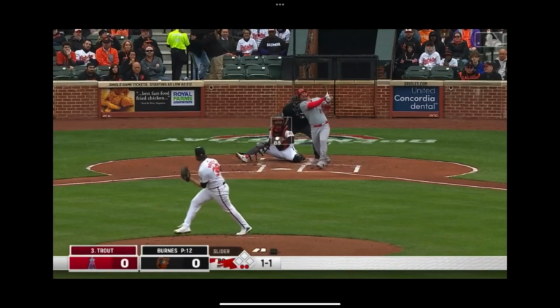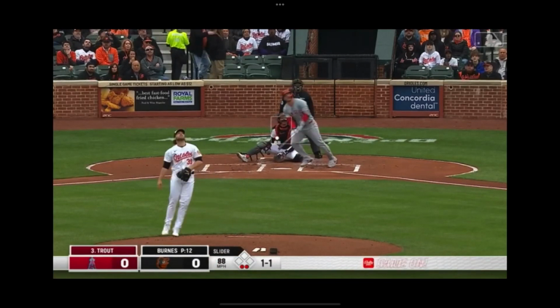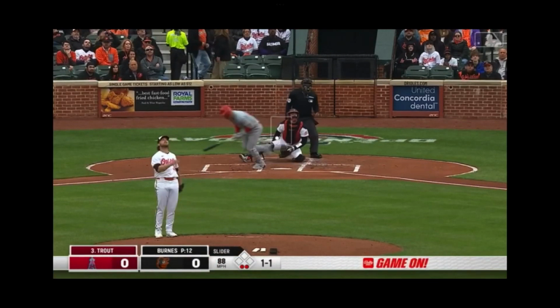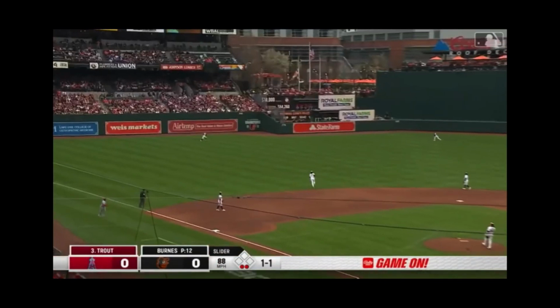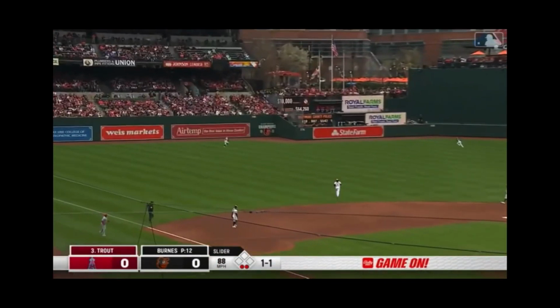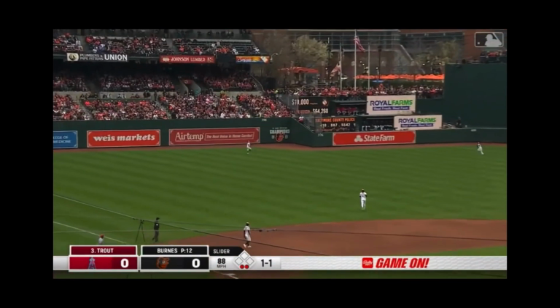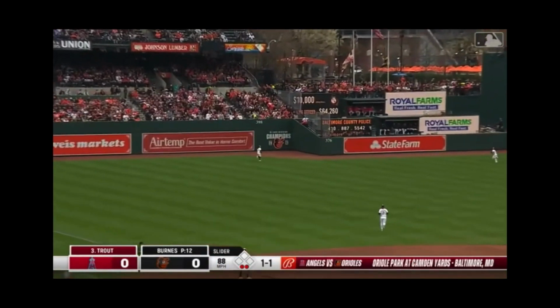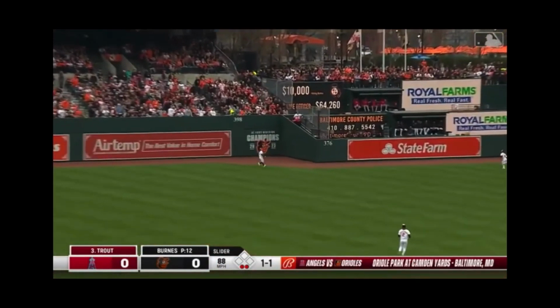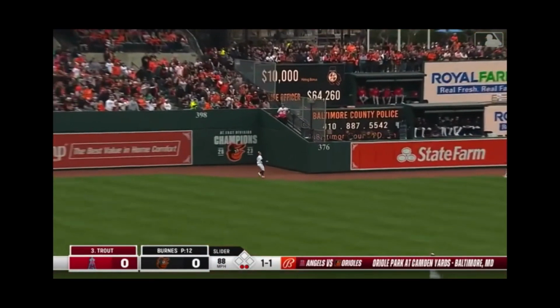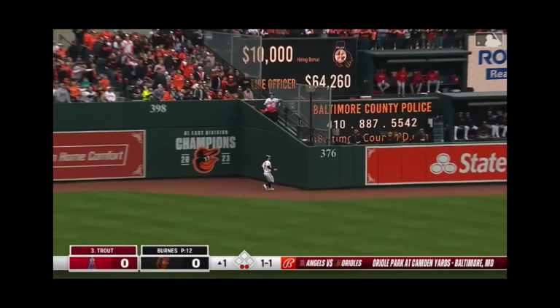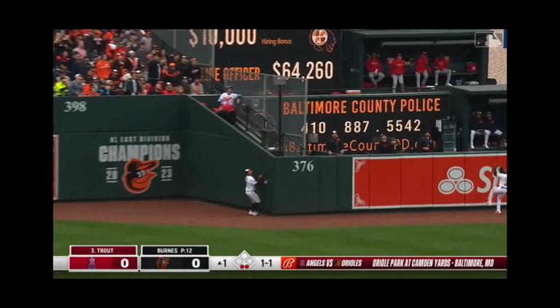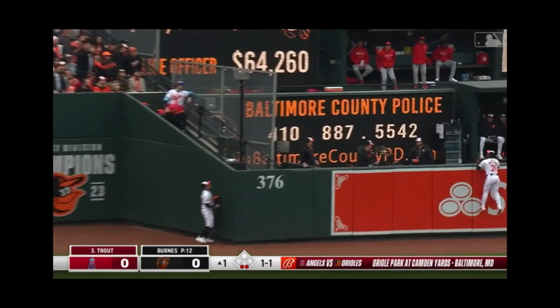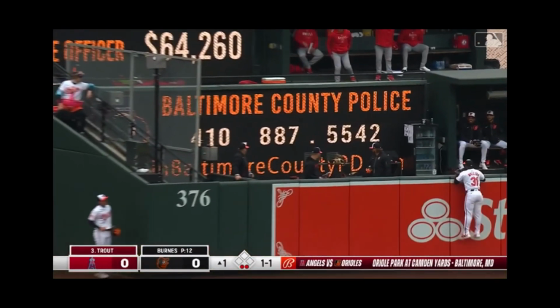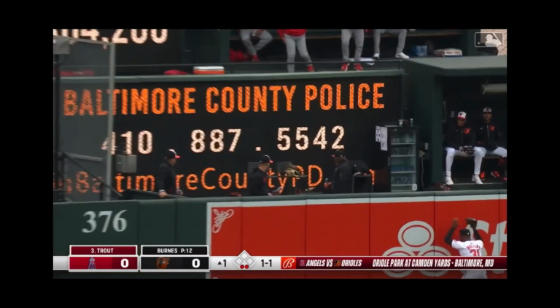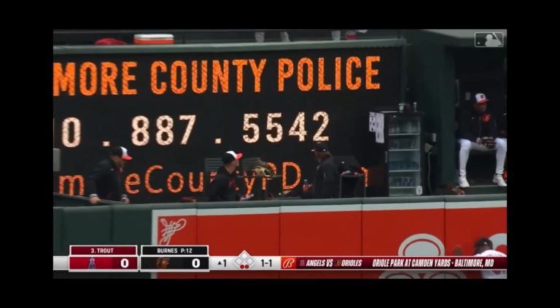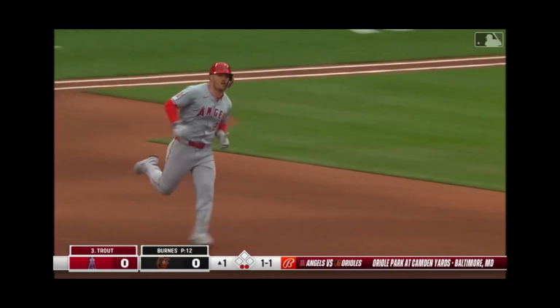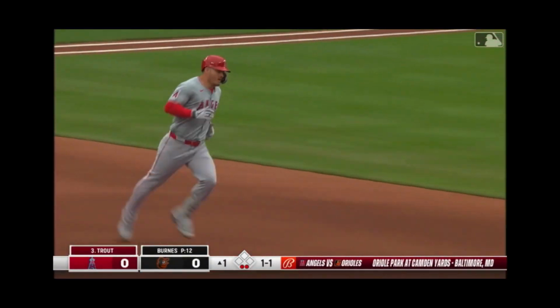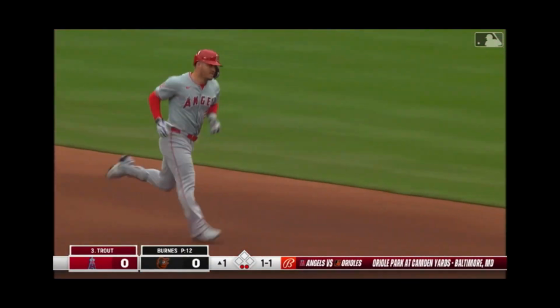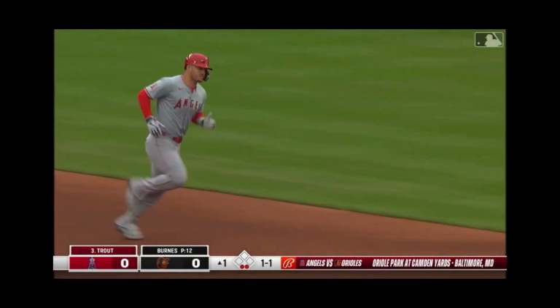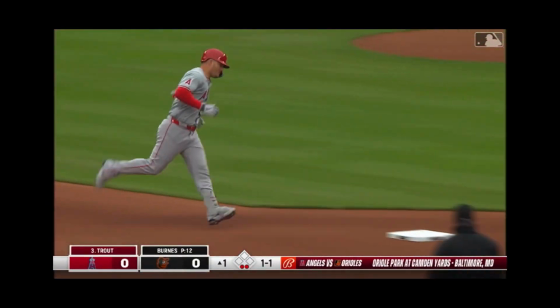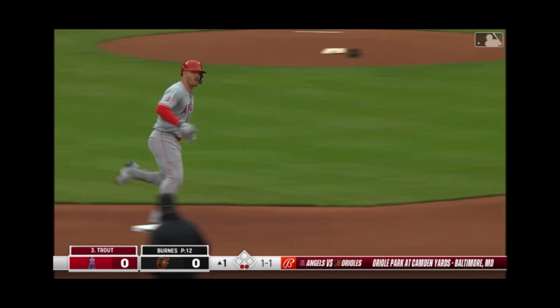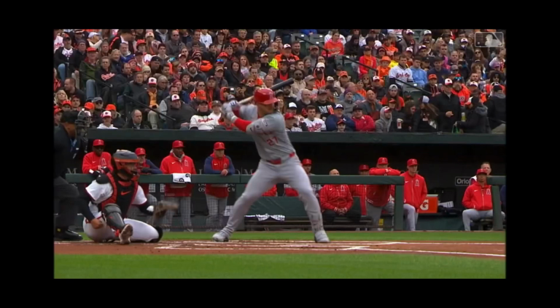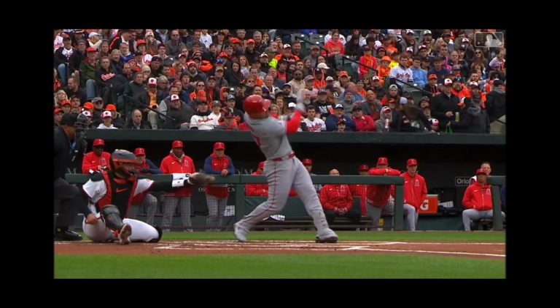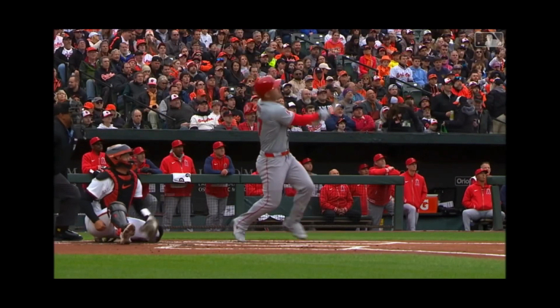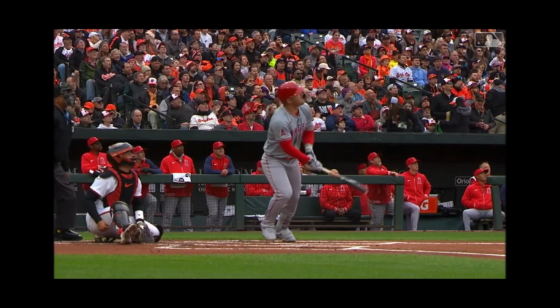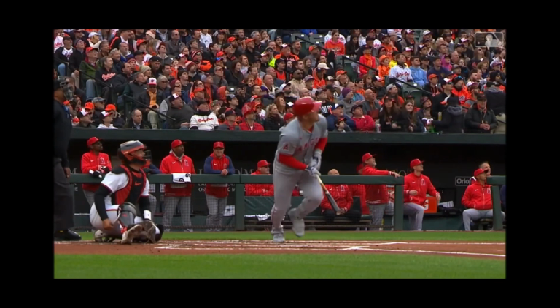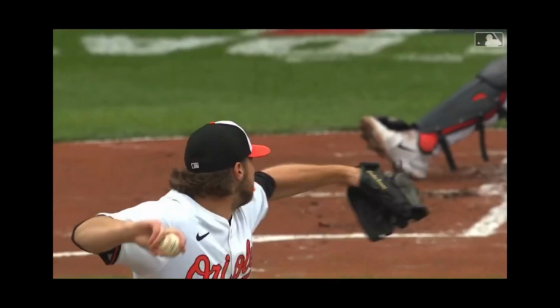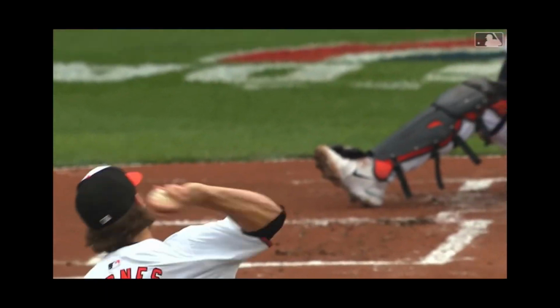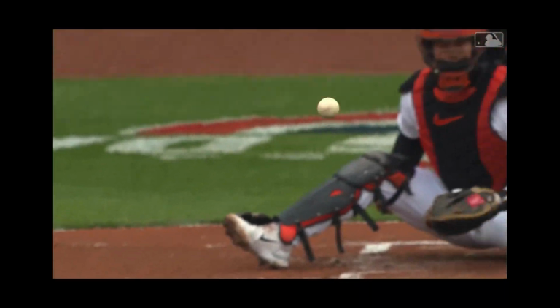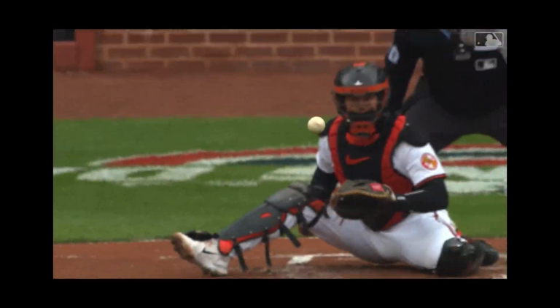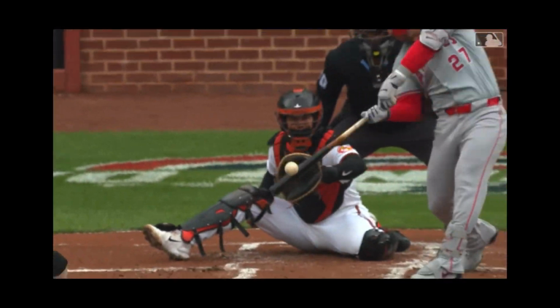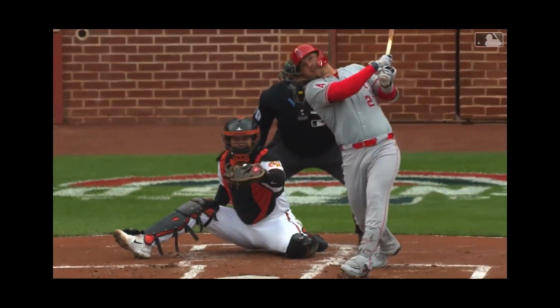It's a fly ball to left center field by Trout, sitting back — Hayes near the wall — that ball is gone! Mike Trout with the first home run of the season. He takes Corbin Burns deep and the Angels have a one-nothing start.